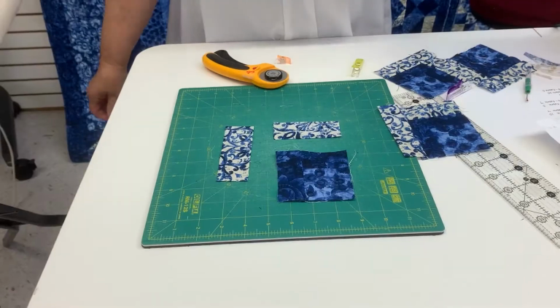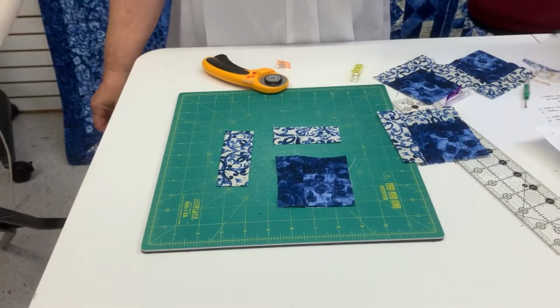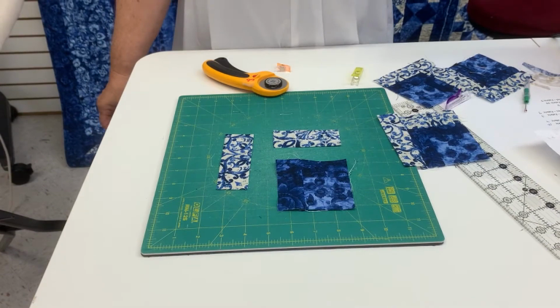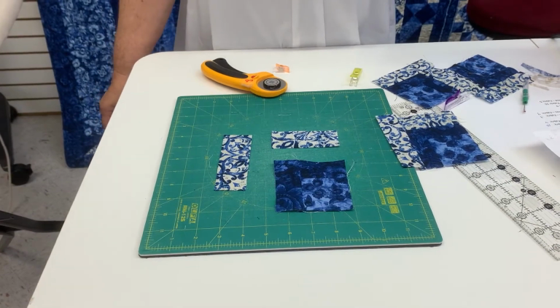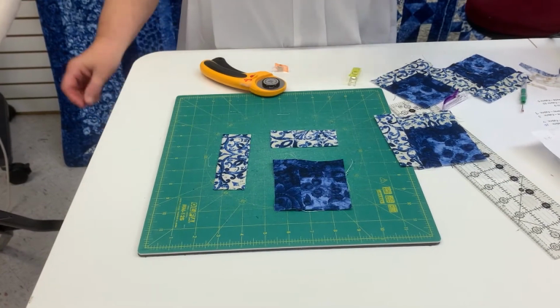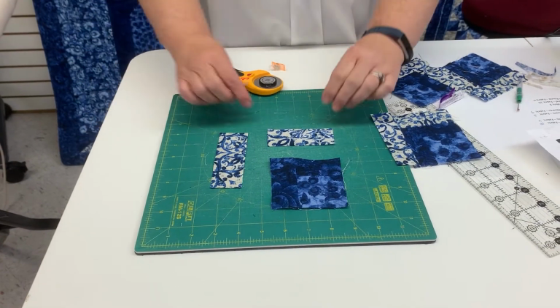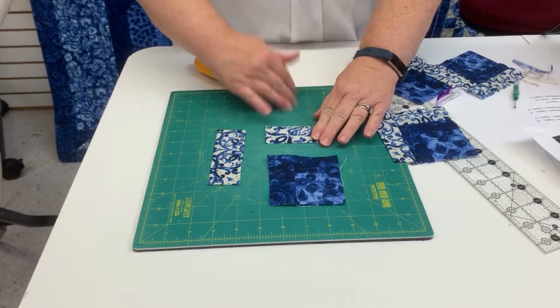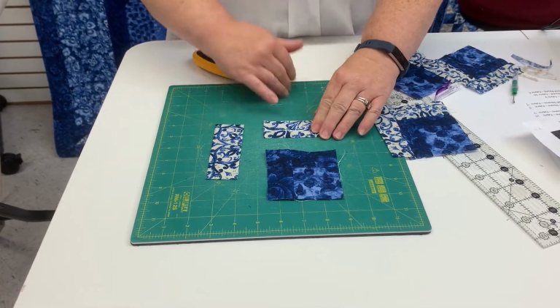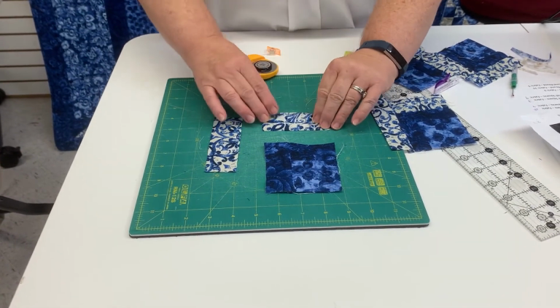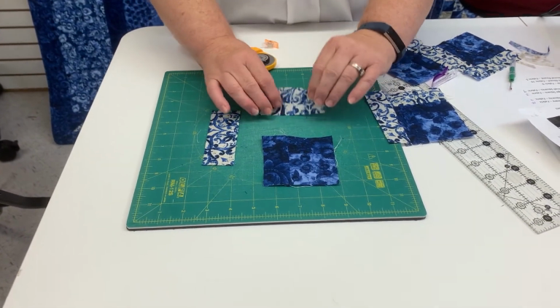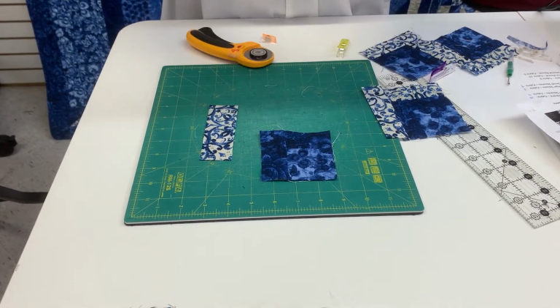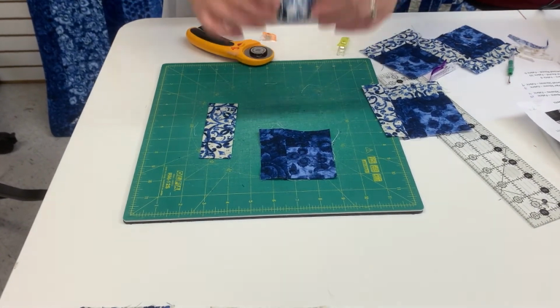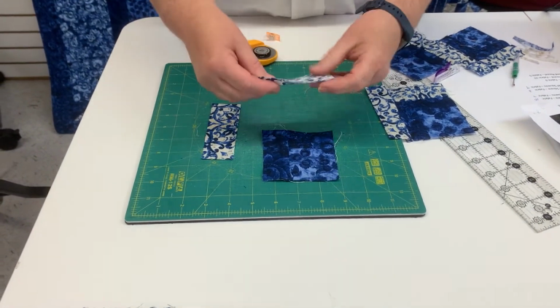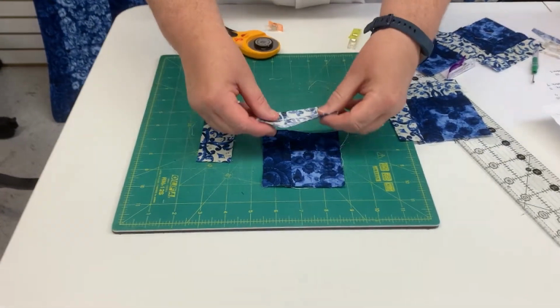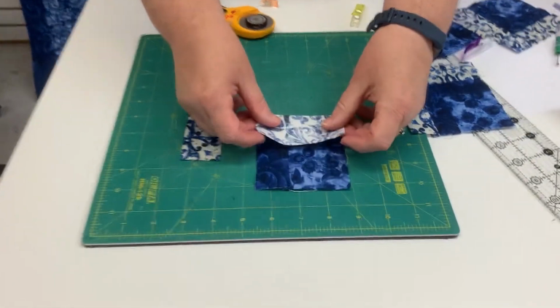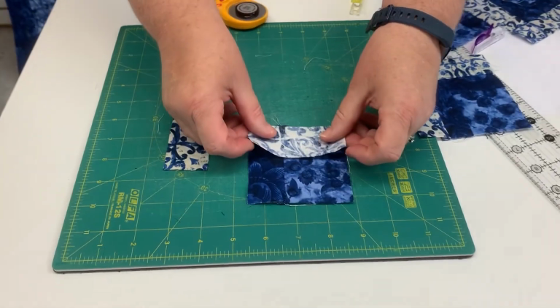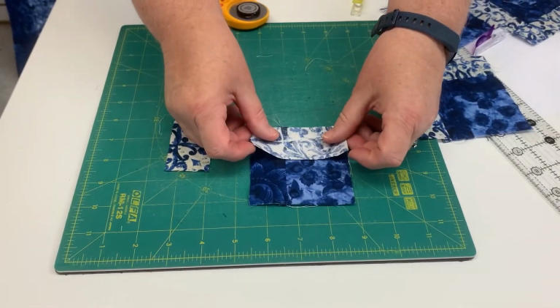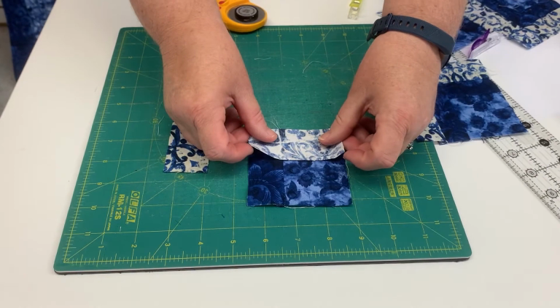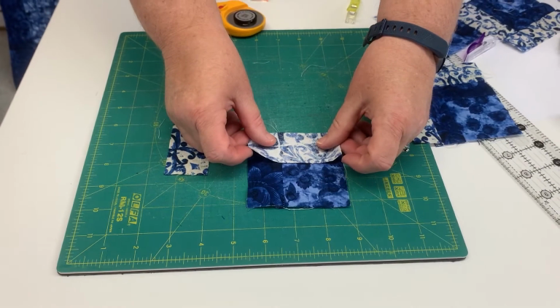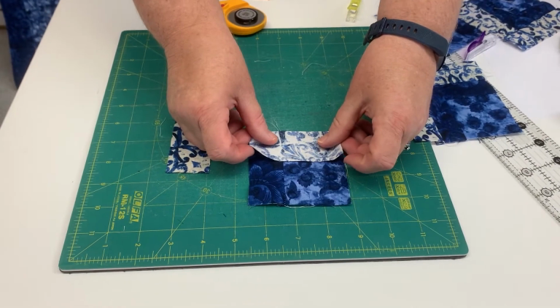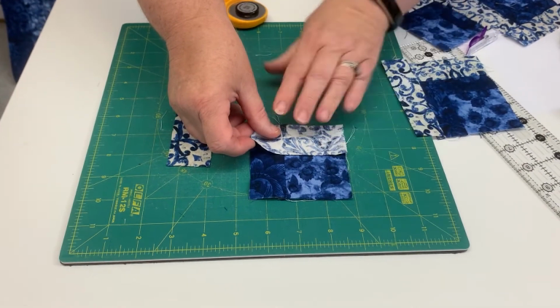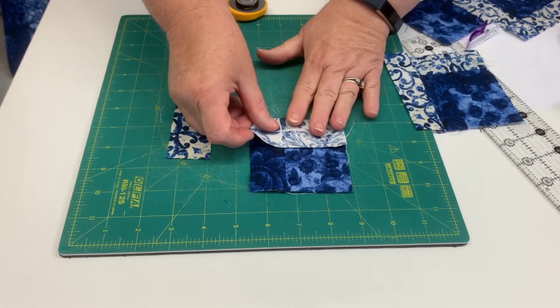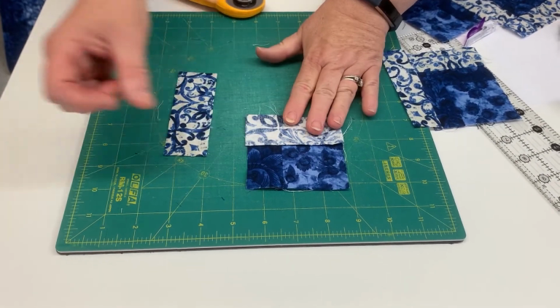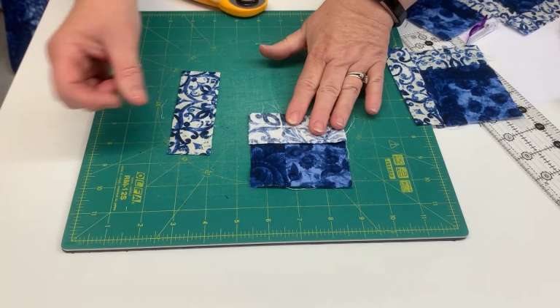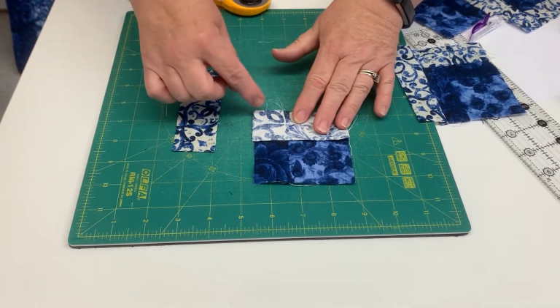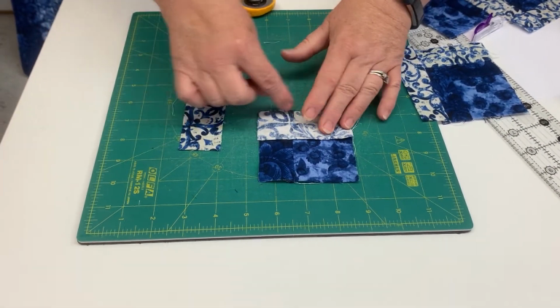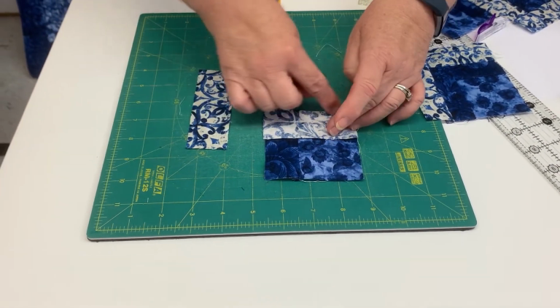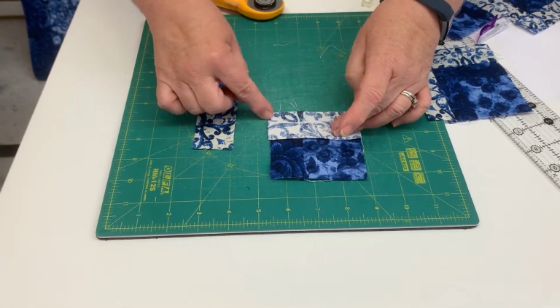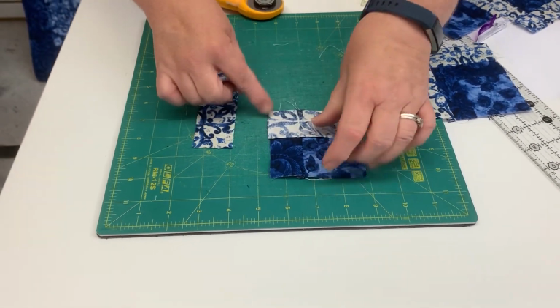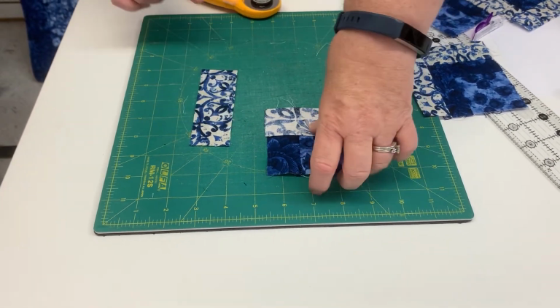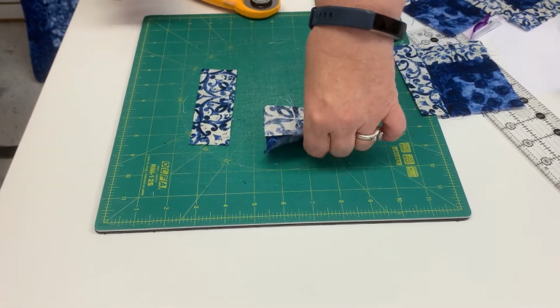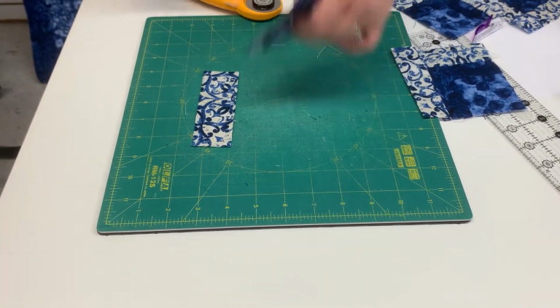Now I've got the first round done. Now I'm going to start the second round — I start with the top and I just line this up and sew my quarter inch here.